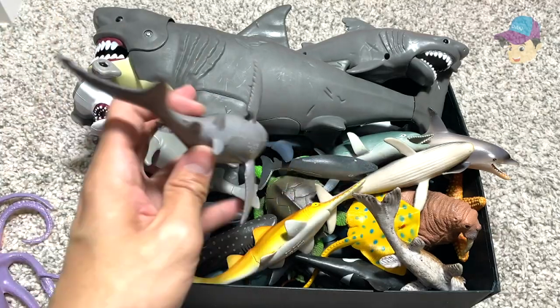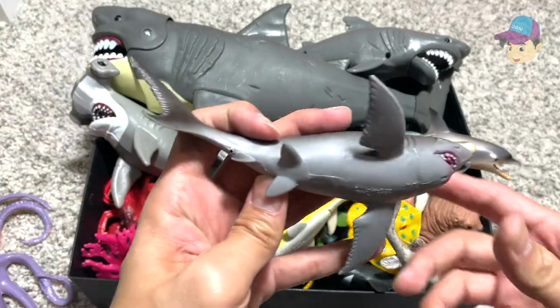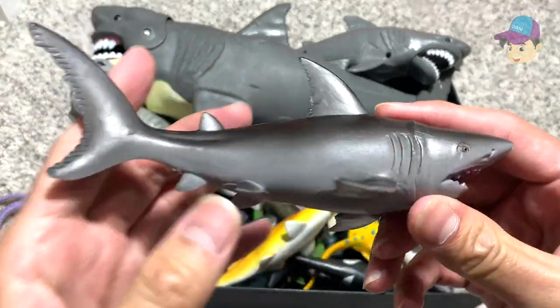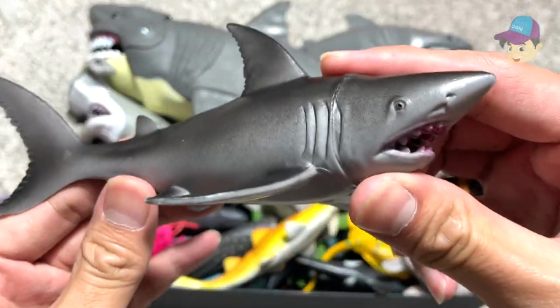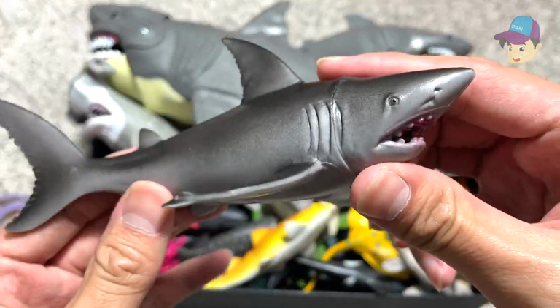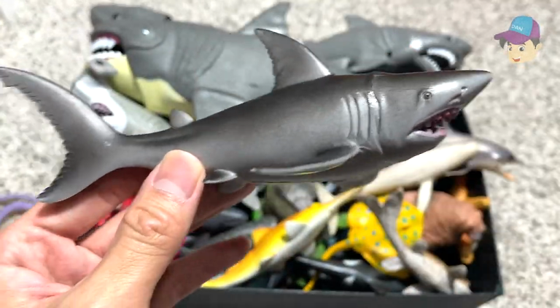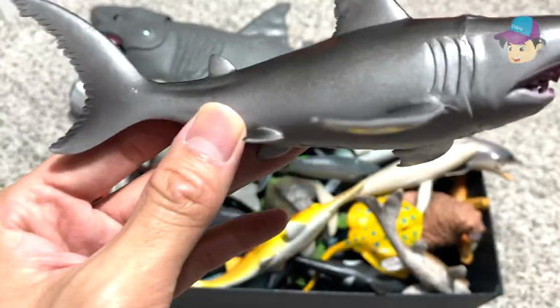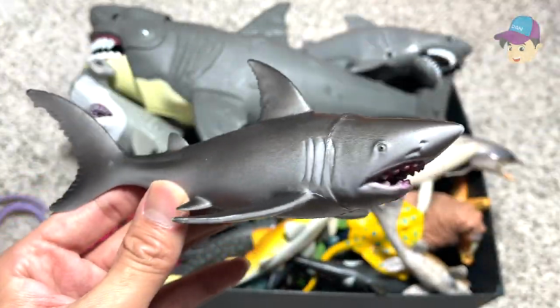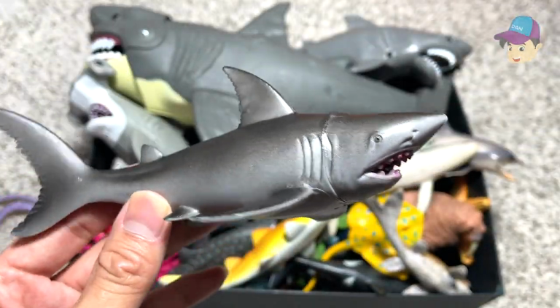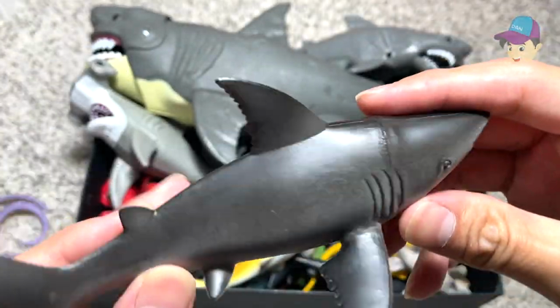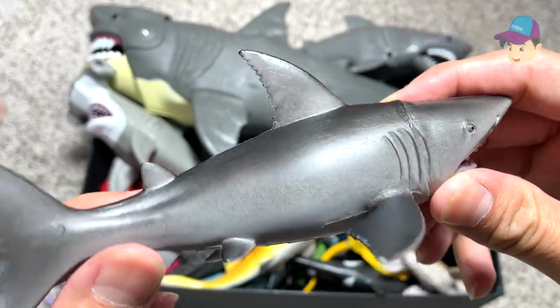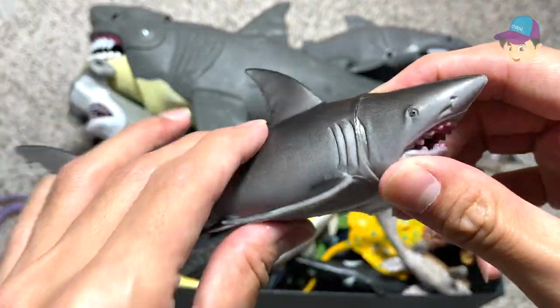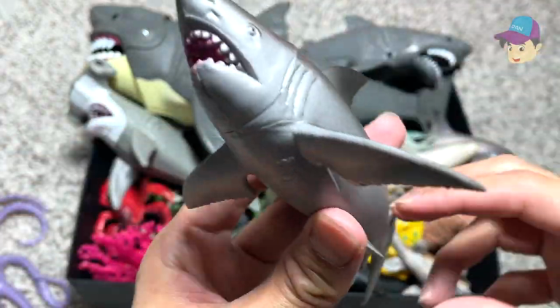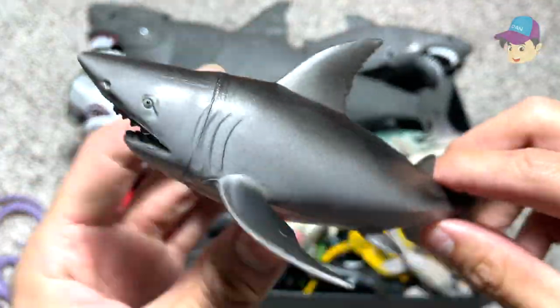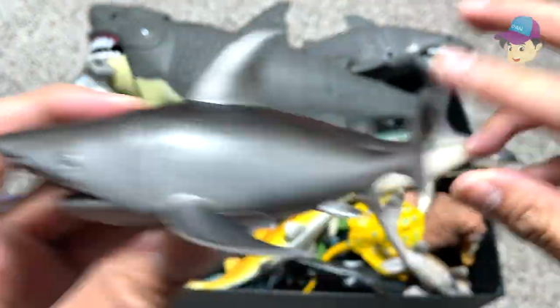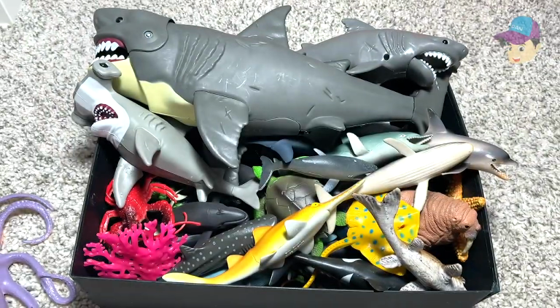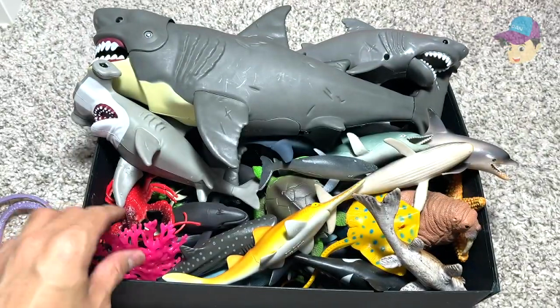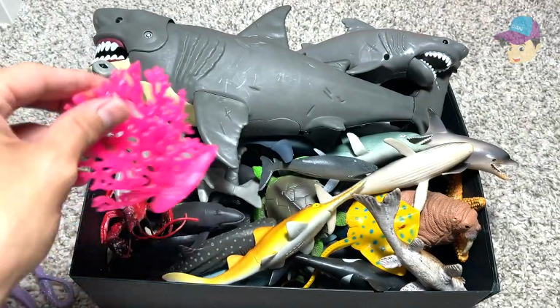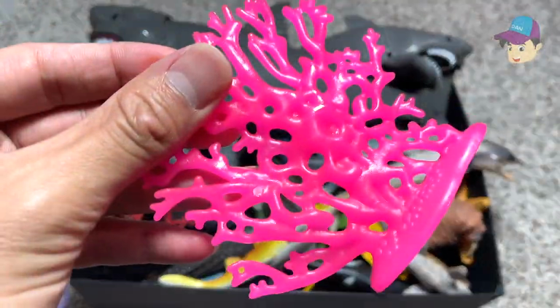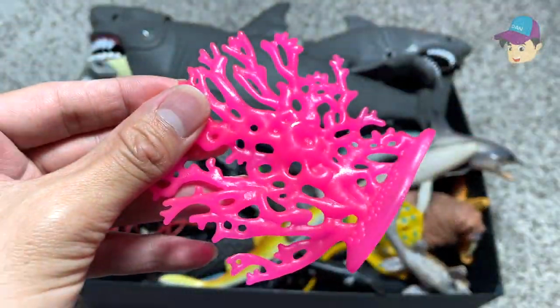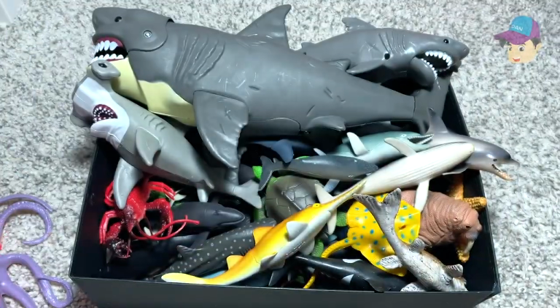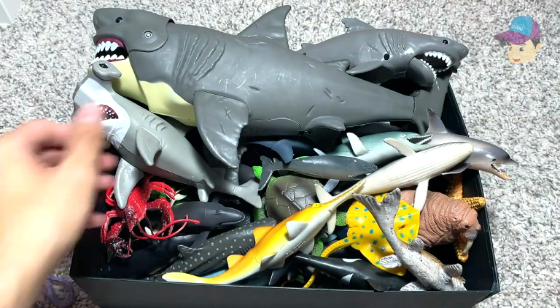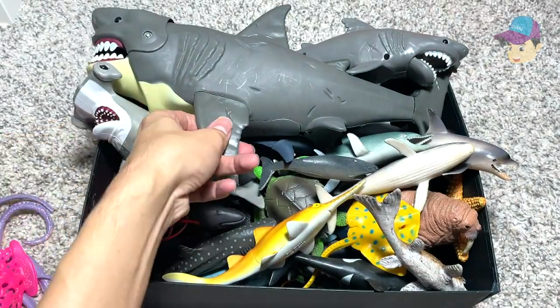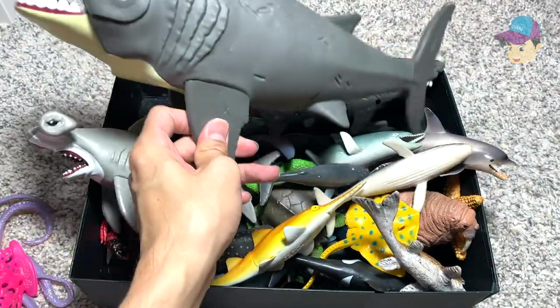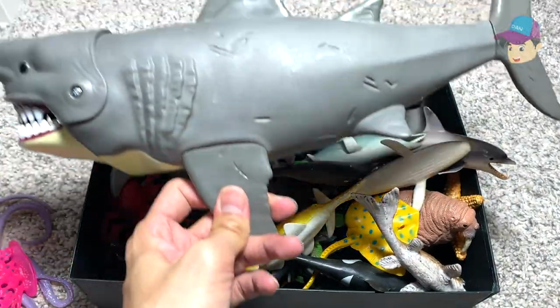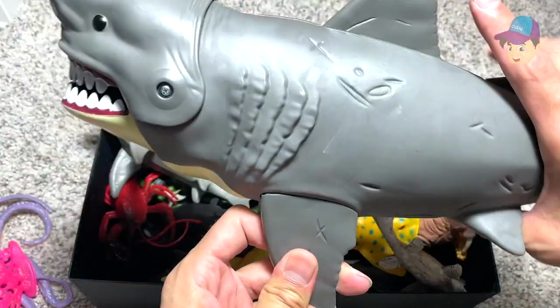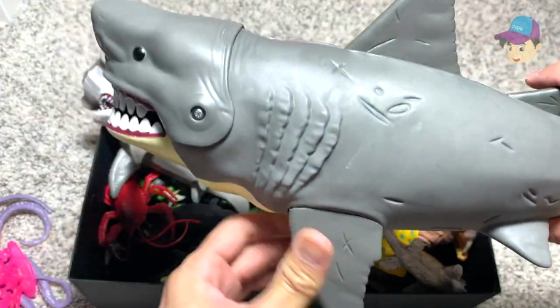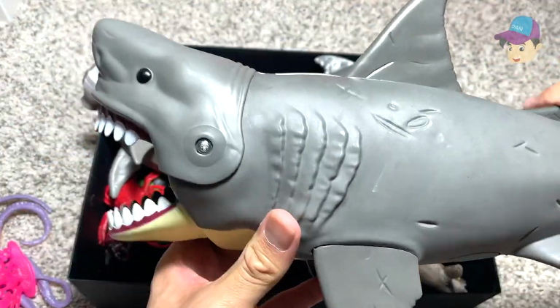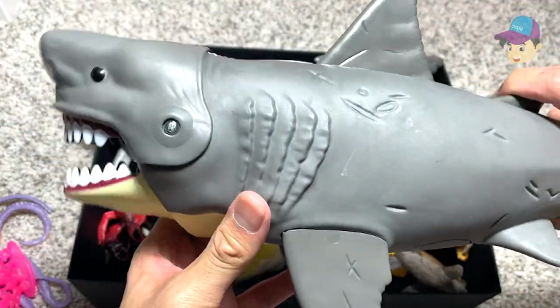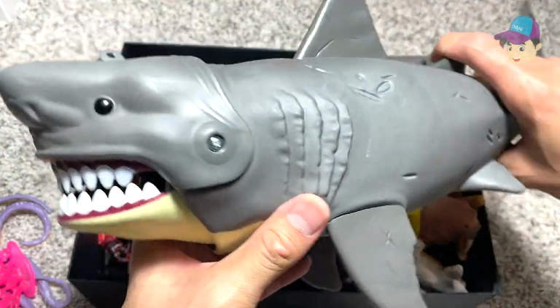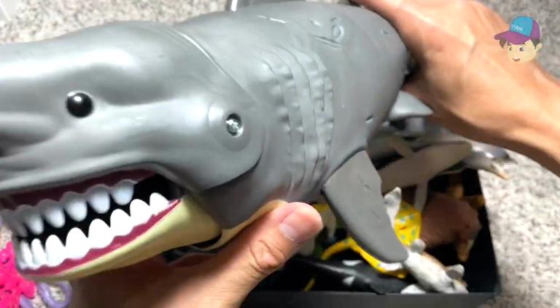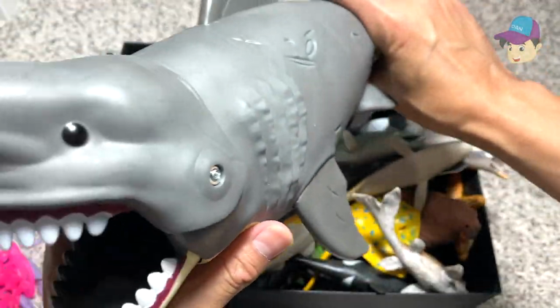What is this? Looks like we have a great white shark right over here — it is actually gray in color. And we have some sea corals, and this is a huge prehistoric shark which is known as a megalodon.